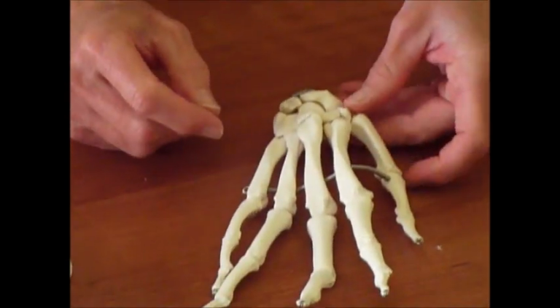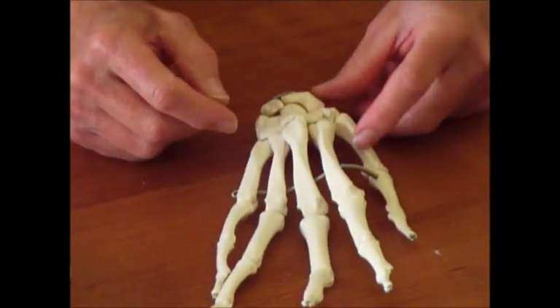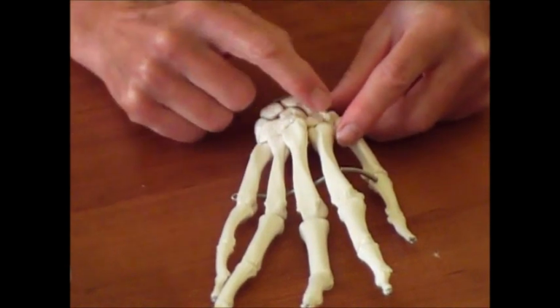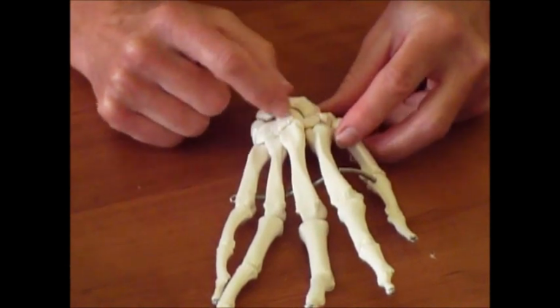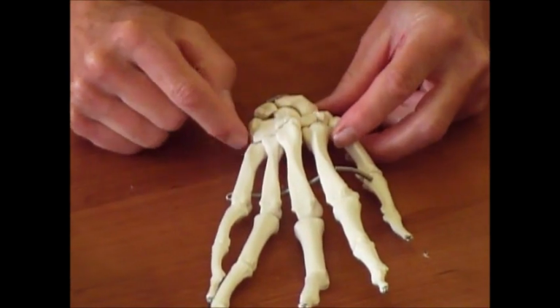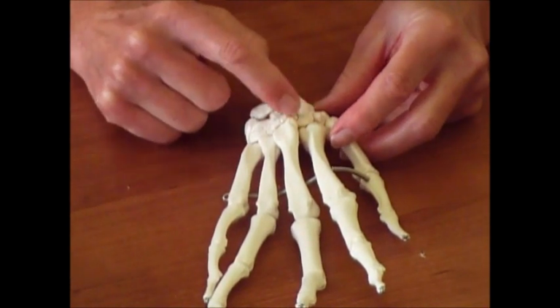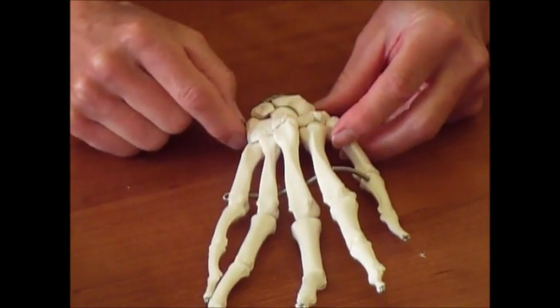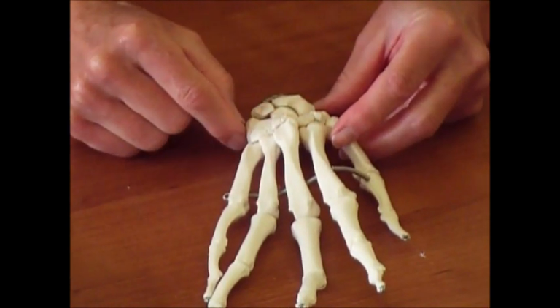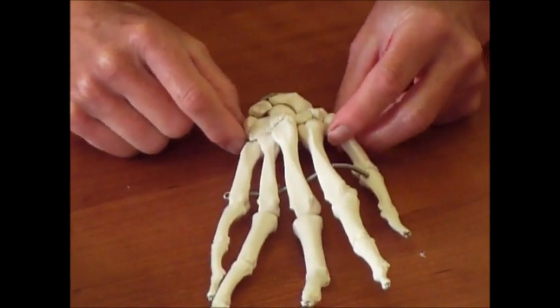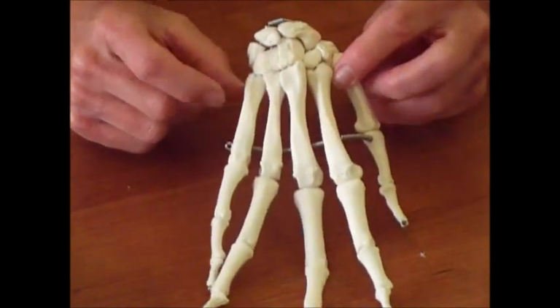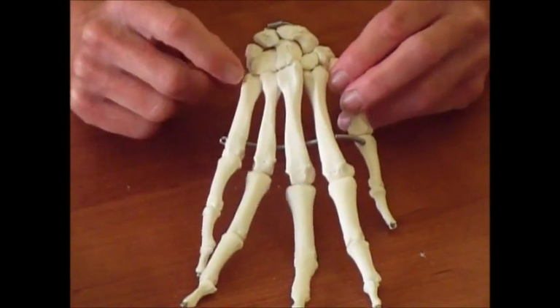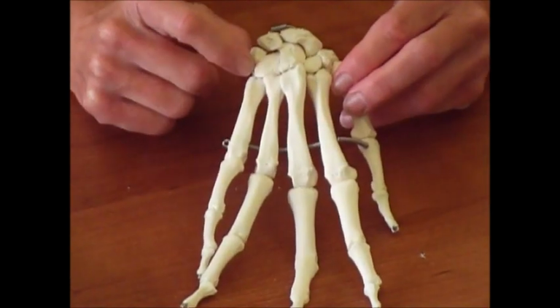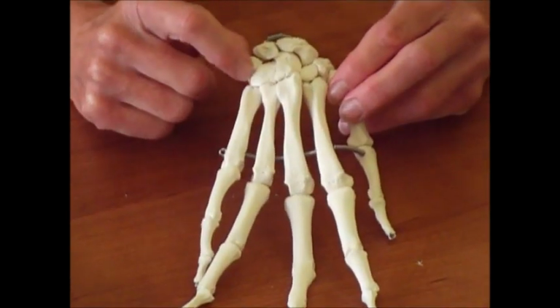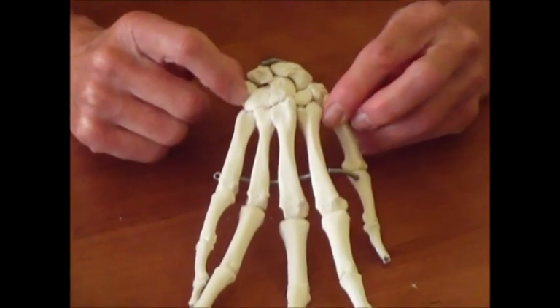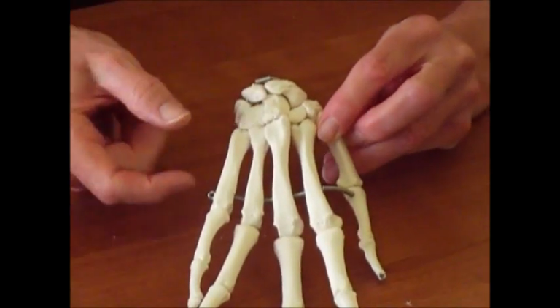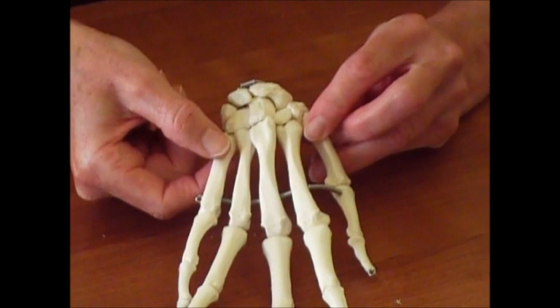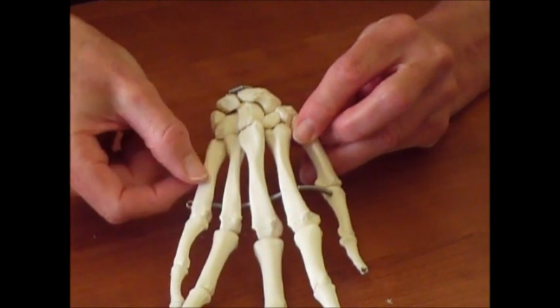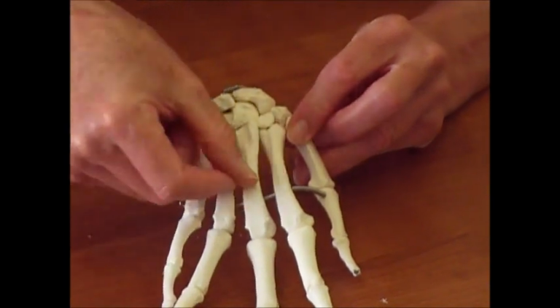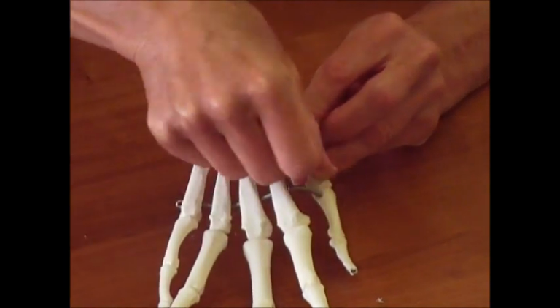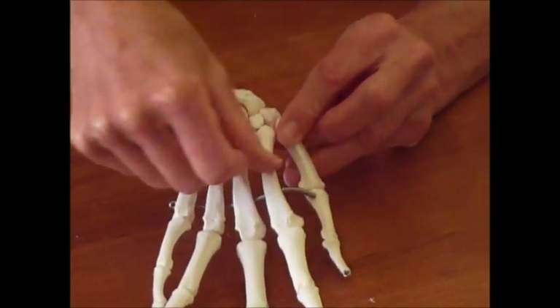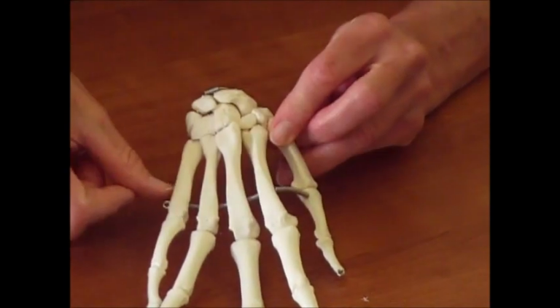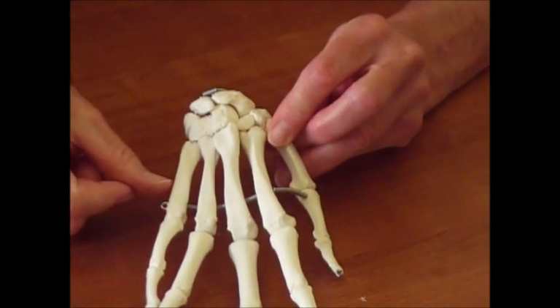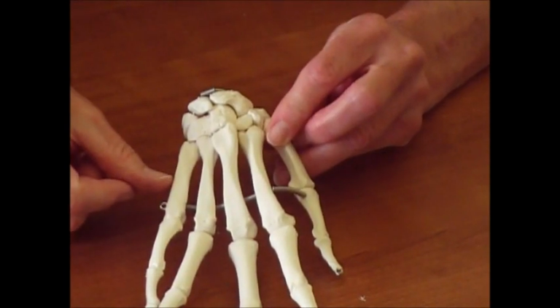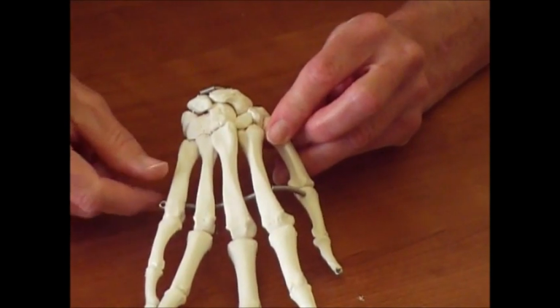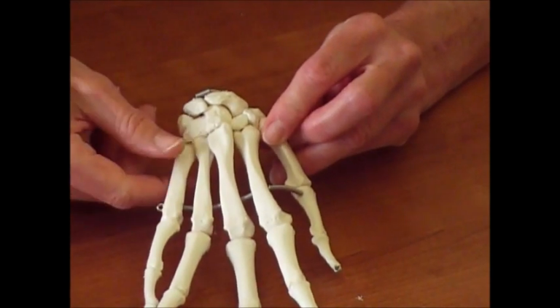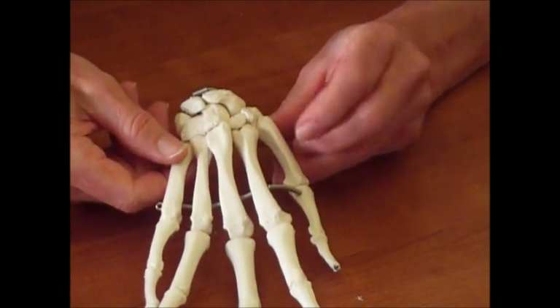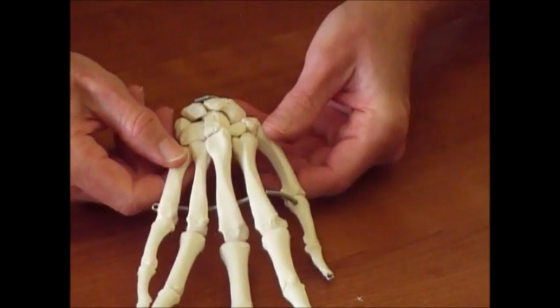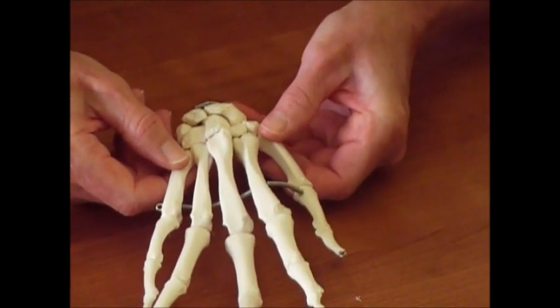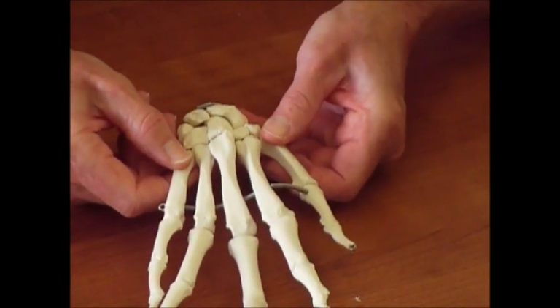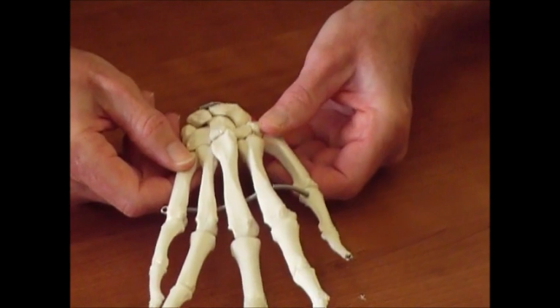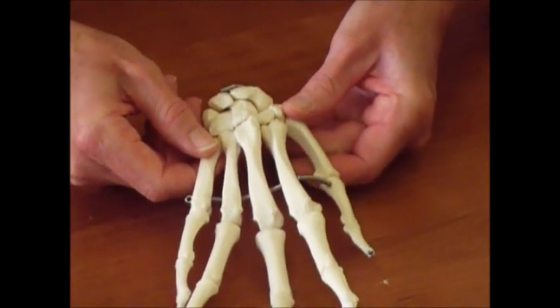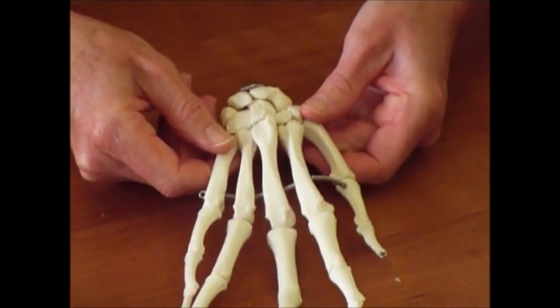So let's start with the wrist bones right here — these little short bones. Those are called carpals, and then the bones of your hands are called metacarpals. And you name the metacarpals by a numbering system.